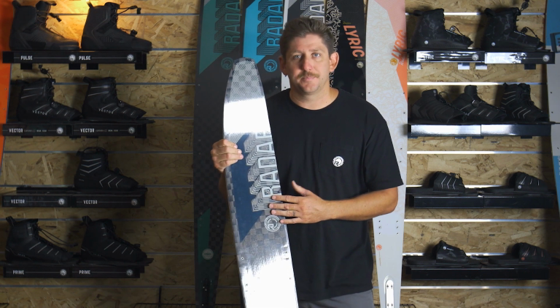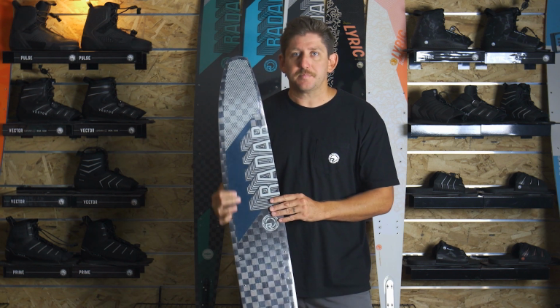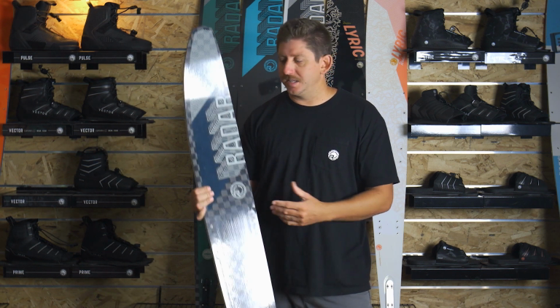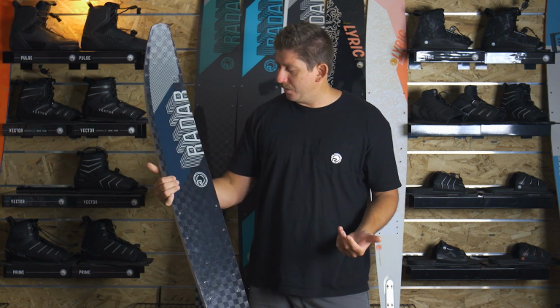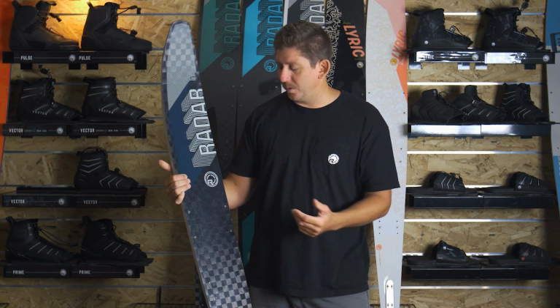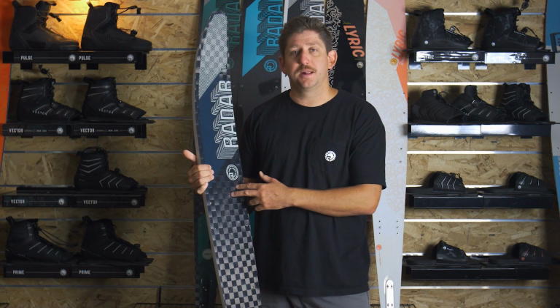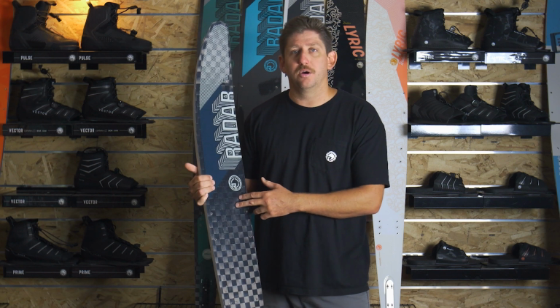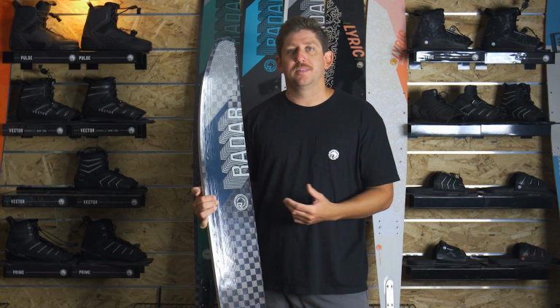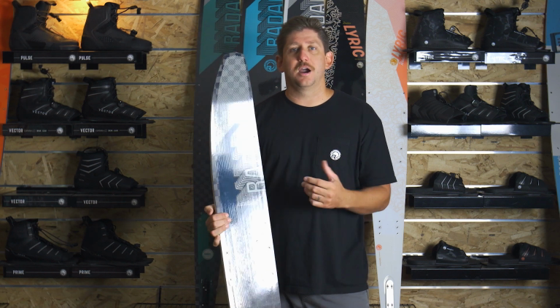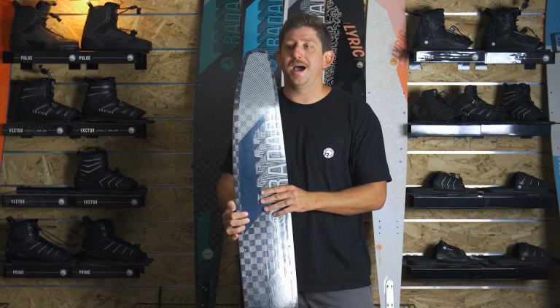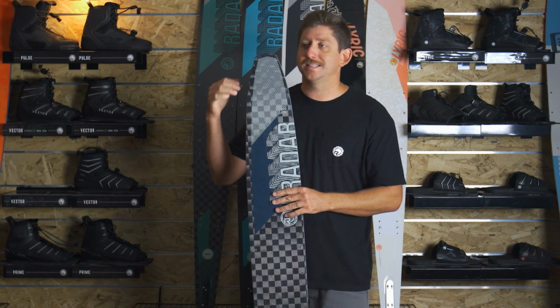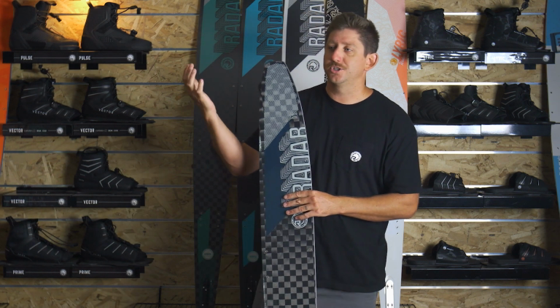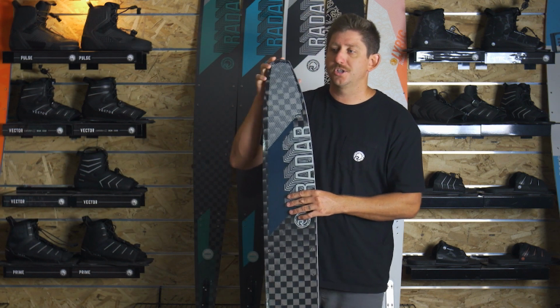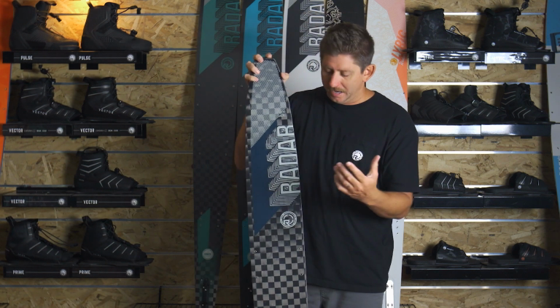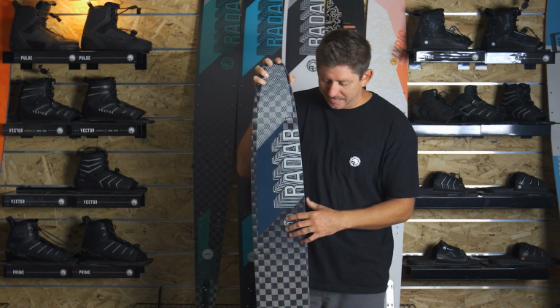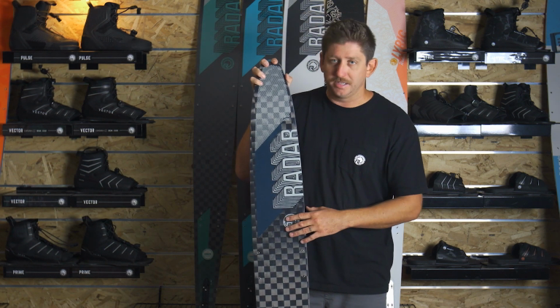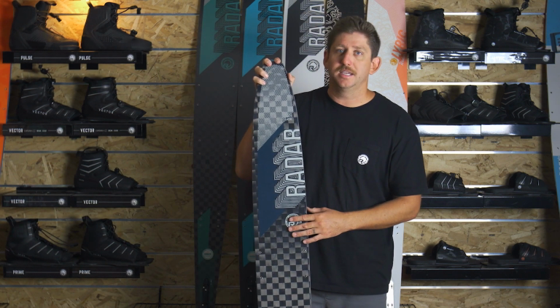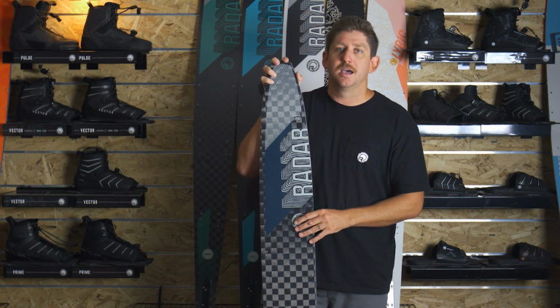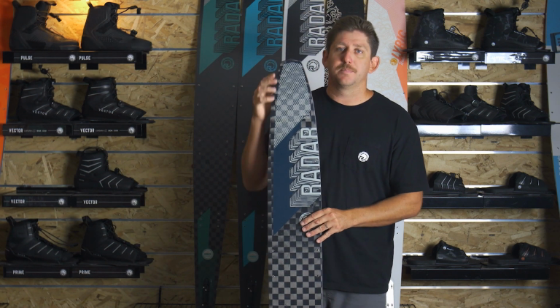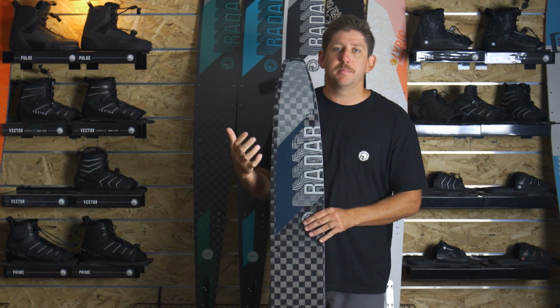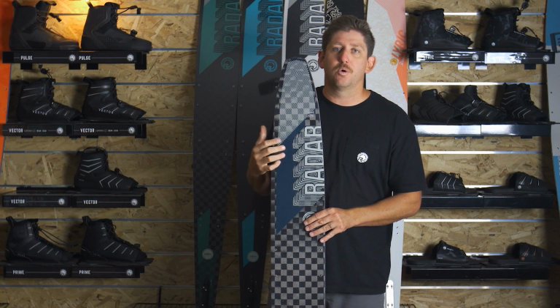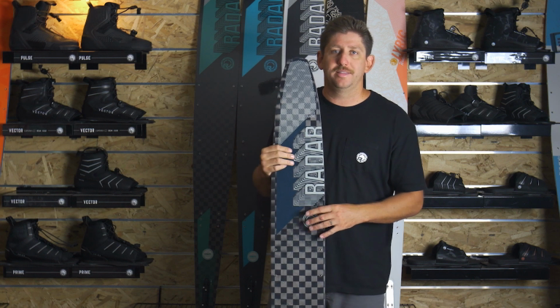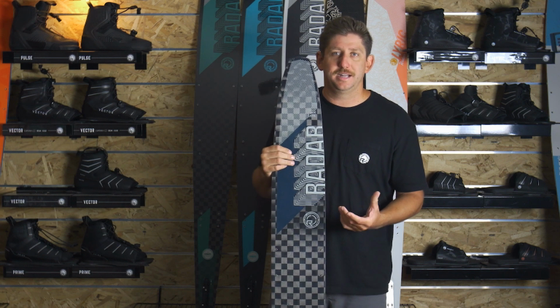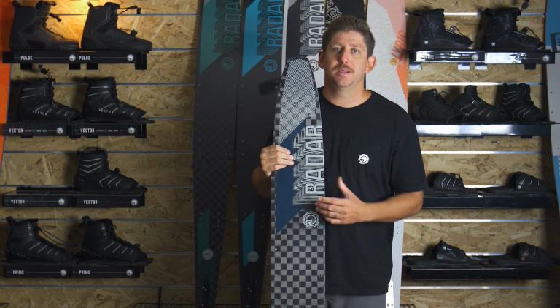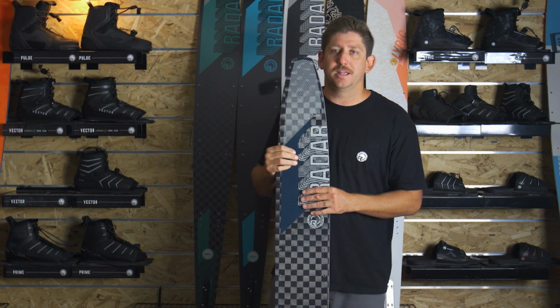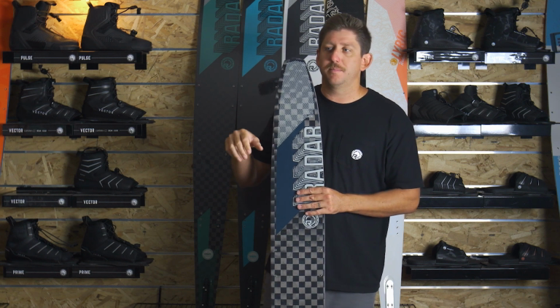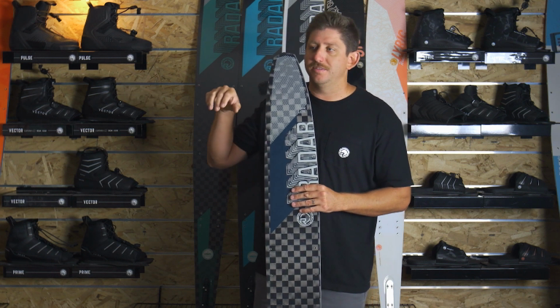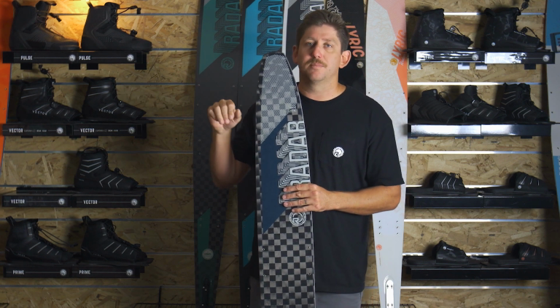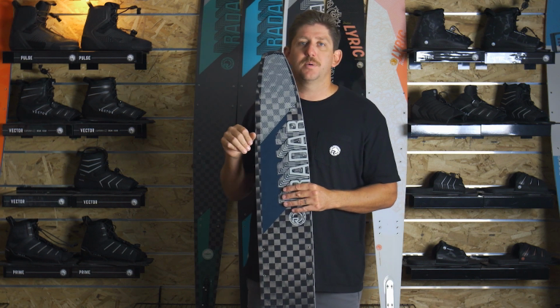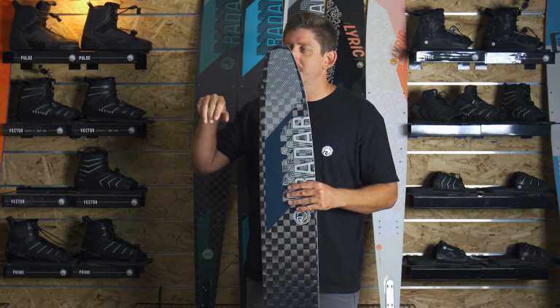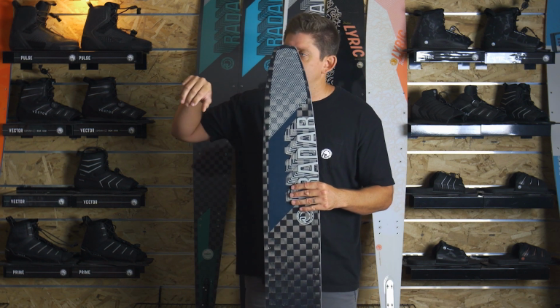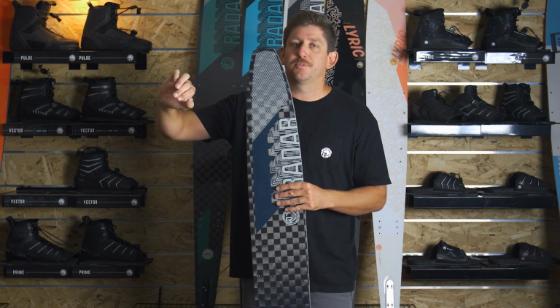At the top of the range we have the Senate Pro — that's our highest-end construction and our best-selling ski. That's a PMI core in the Senate shape, which is just going to make it even lighter, more responsive, and snap through the turn with ease.